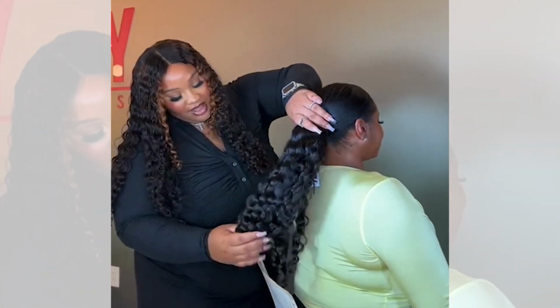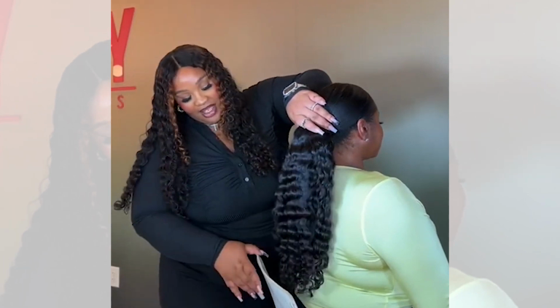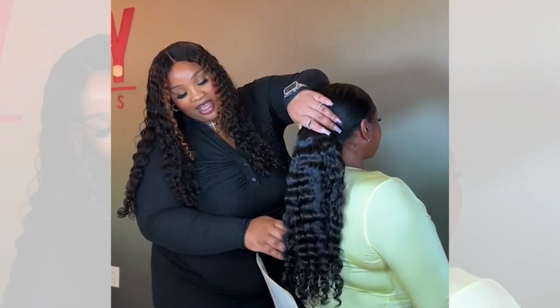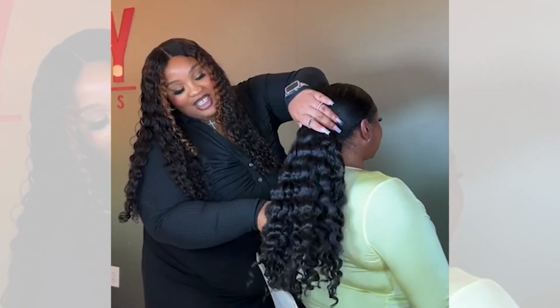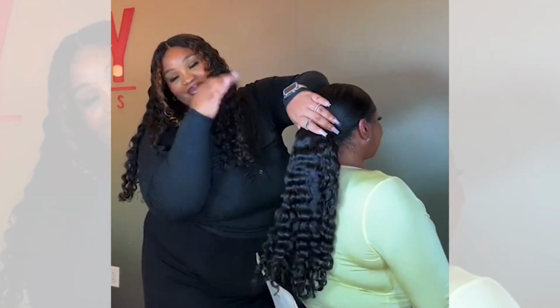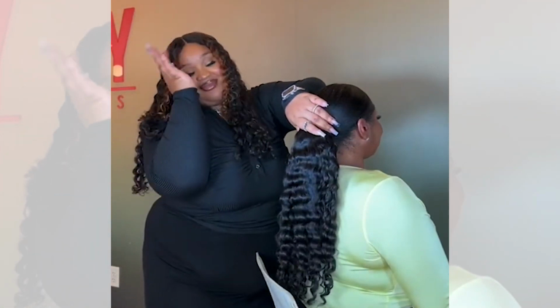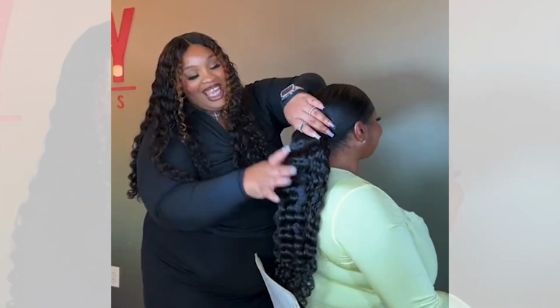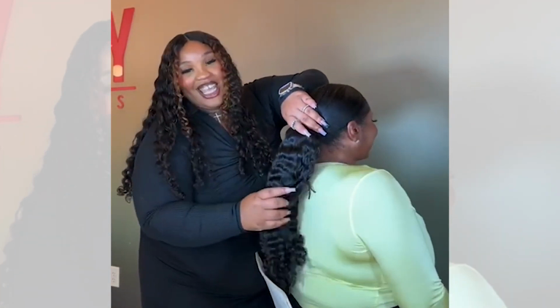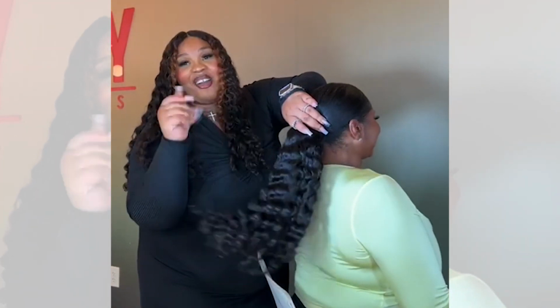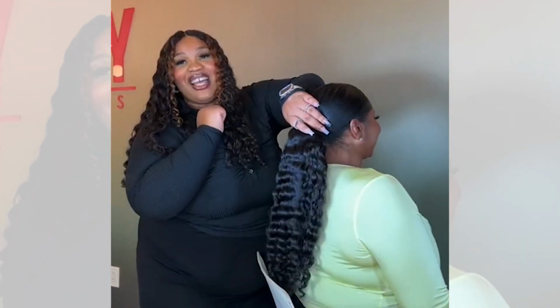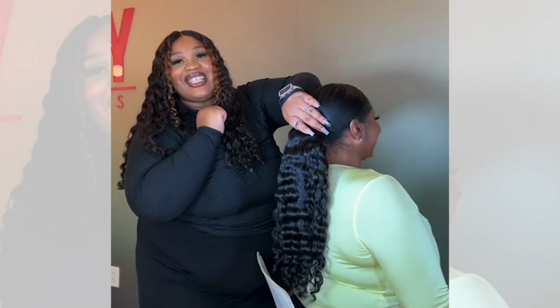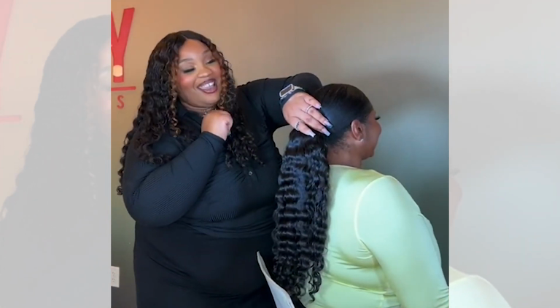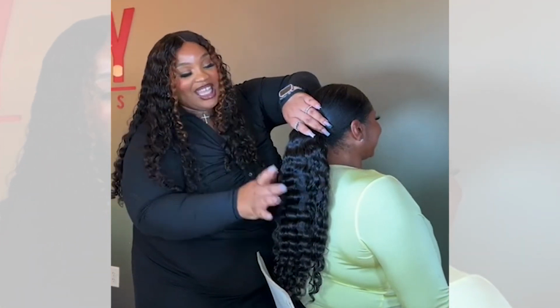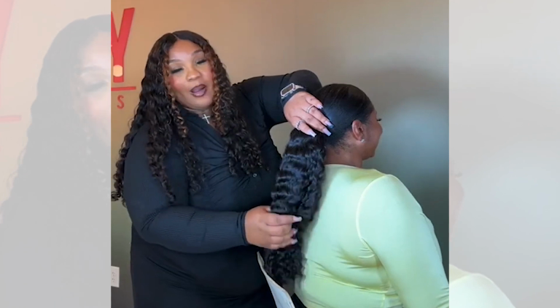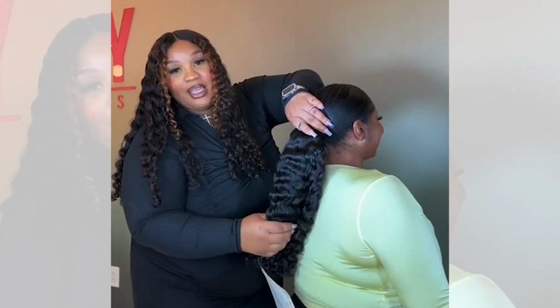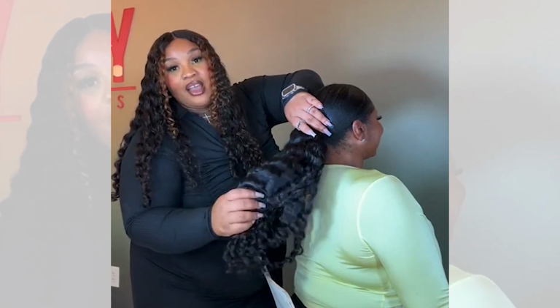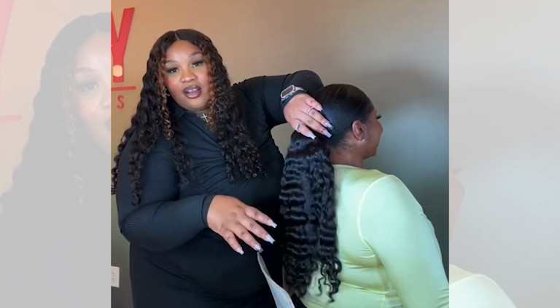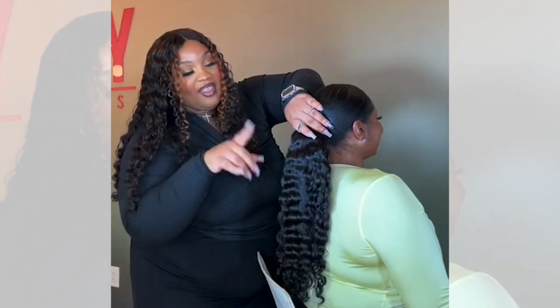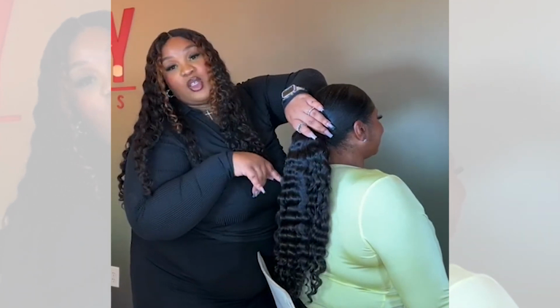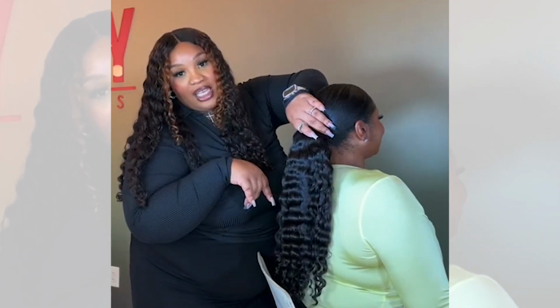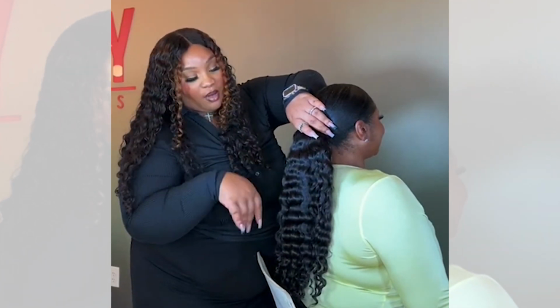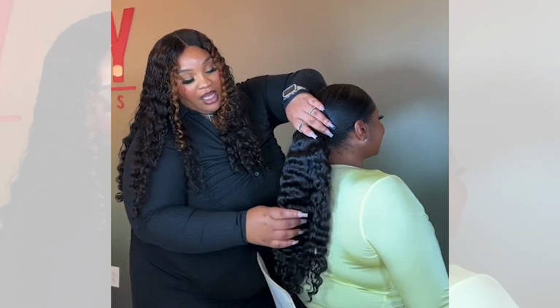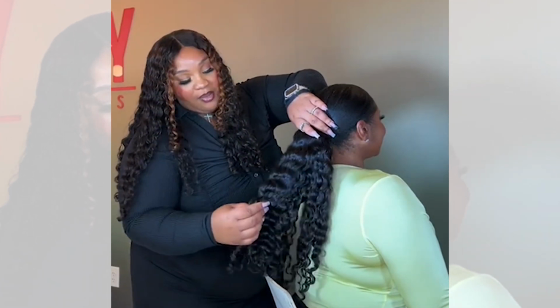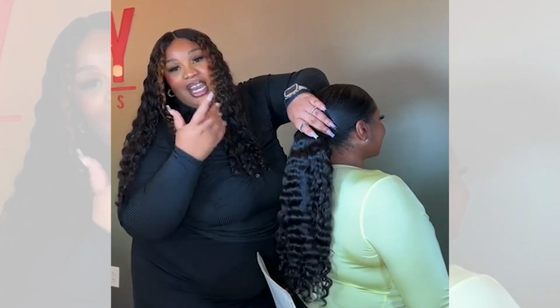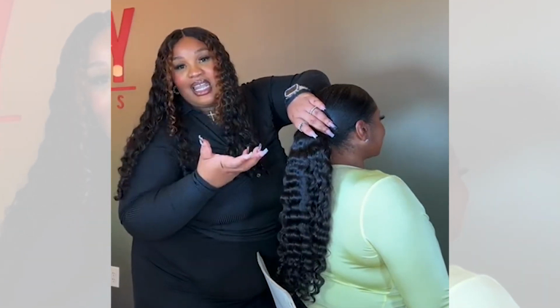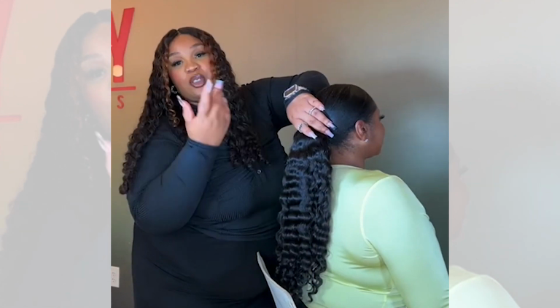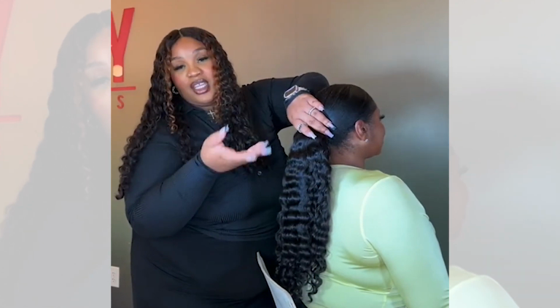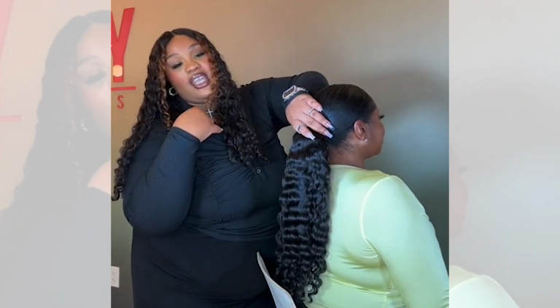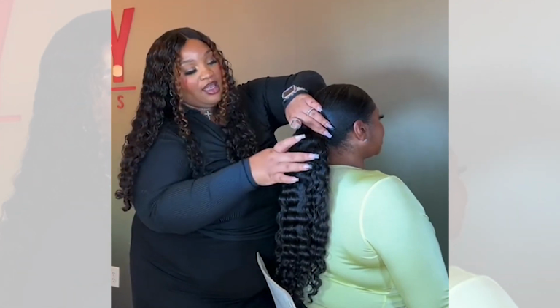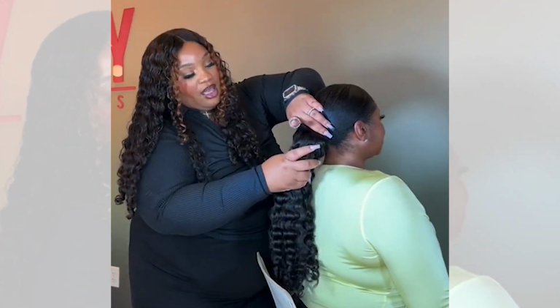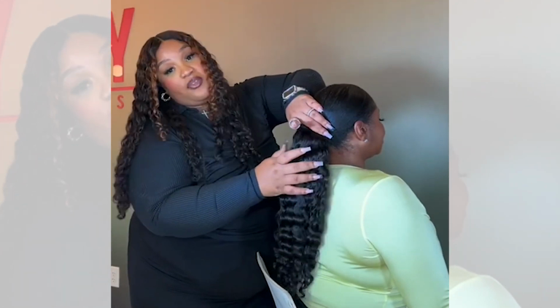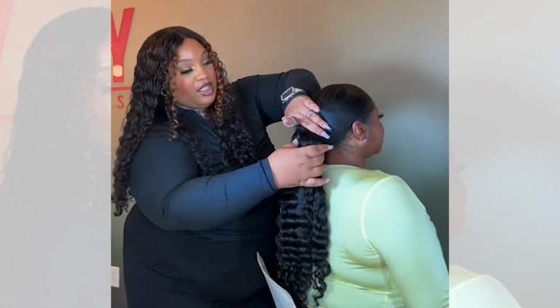Oh my gosh, look at the curls — they just give! This is our medium curl and this is the 20 inch, so it's not as tight as the 12 inch and the 24 inch.